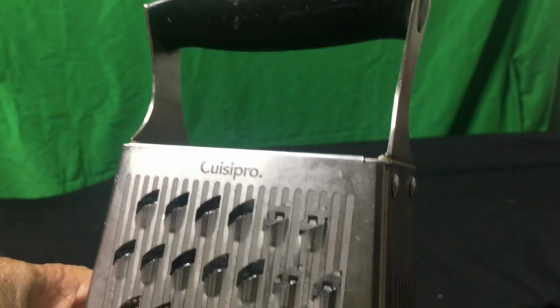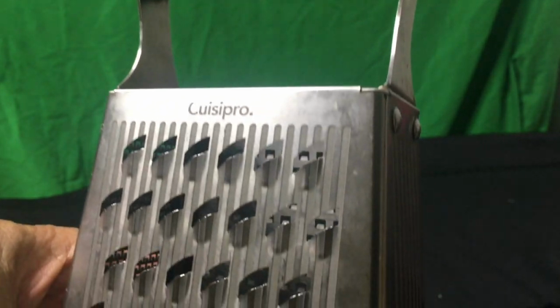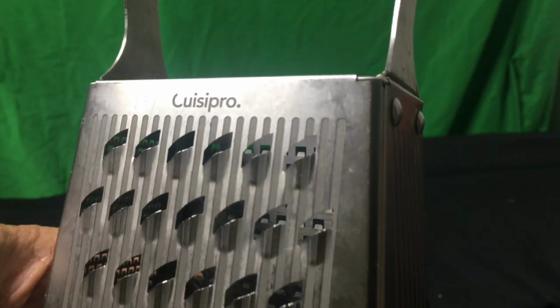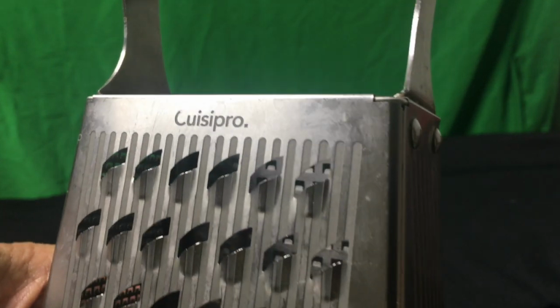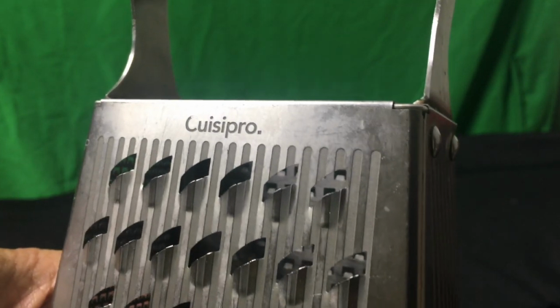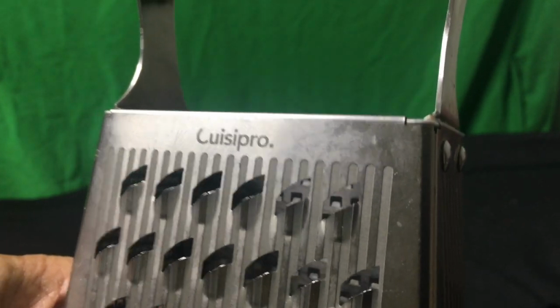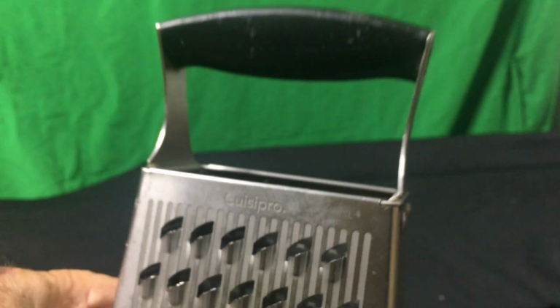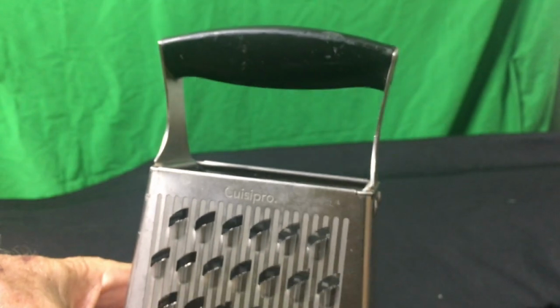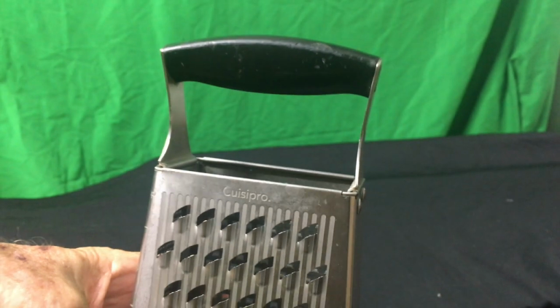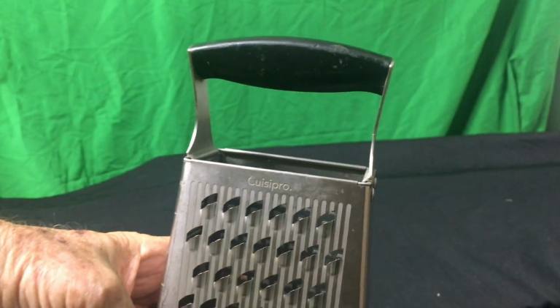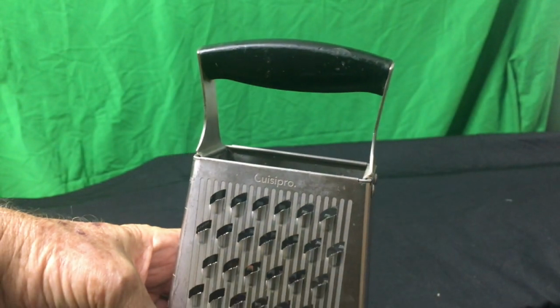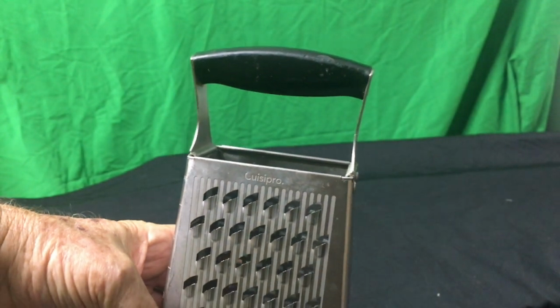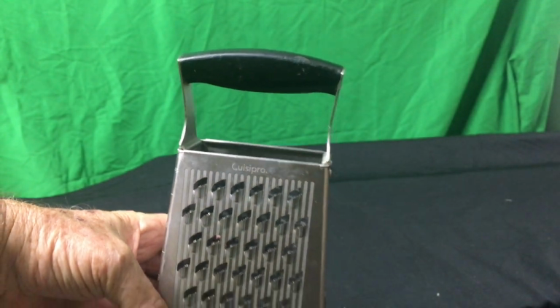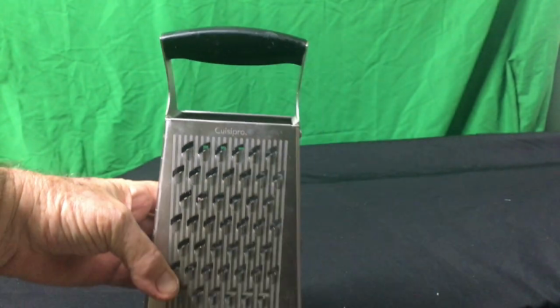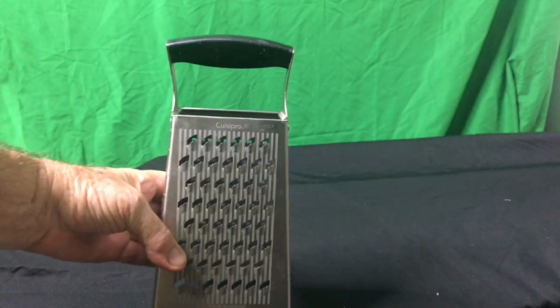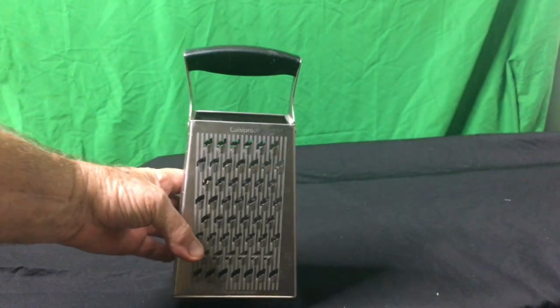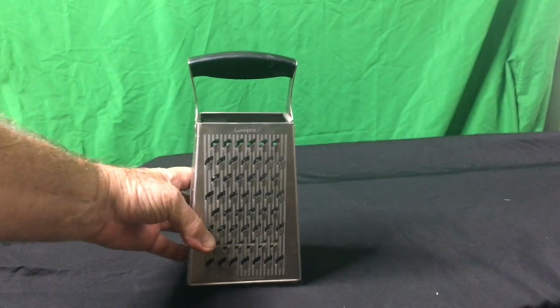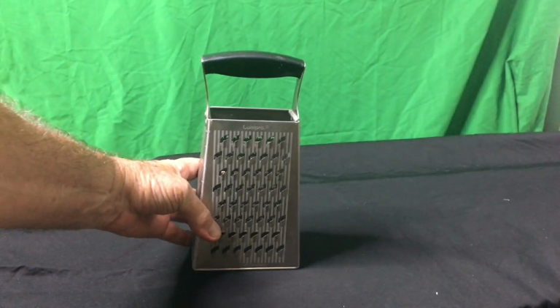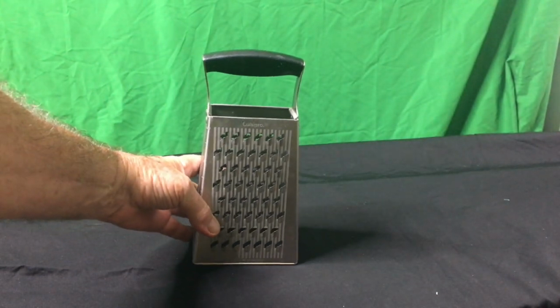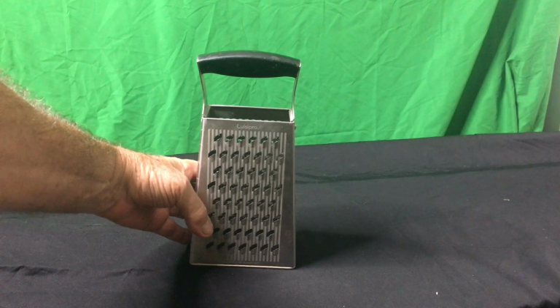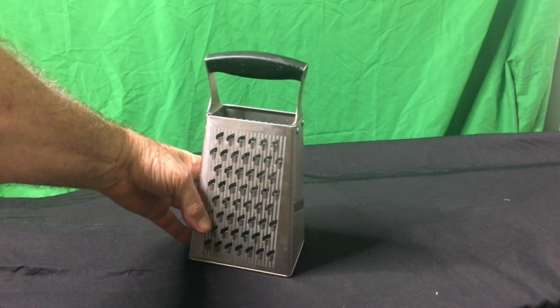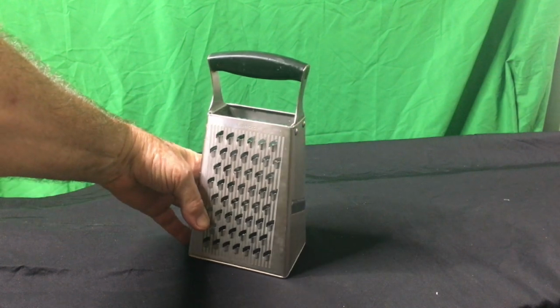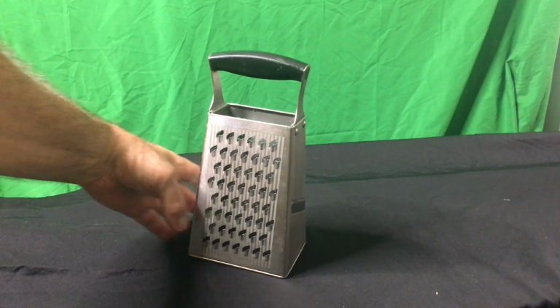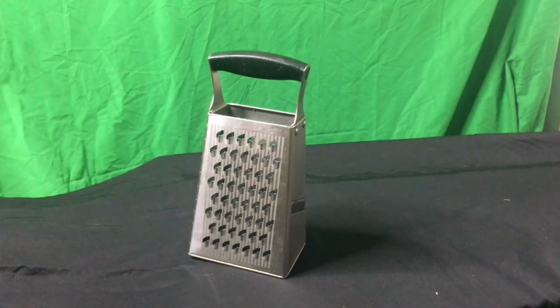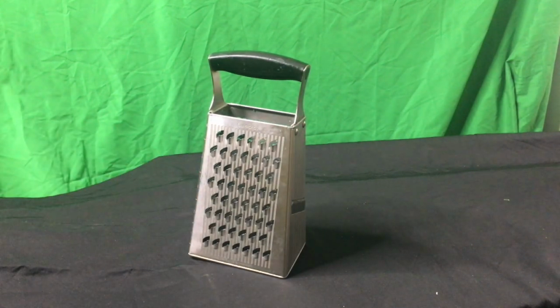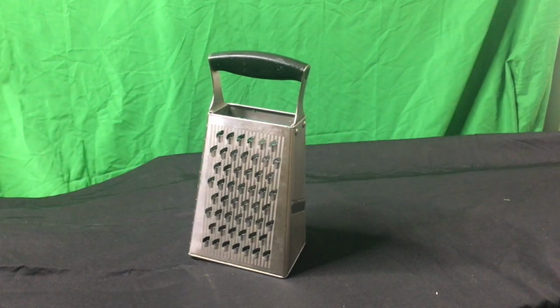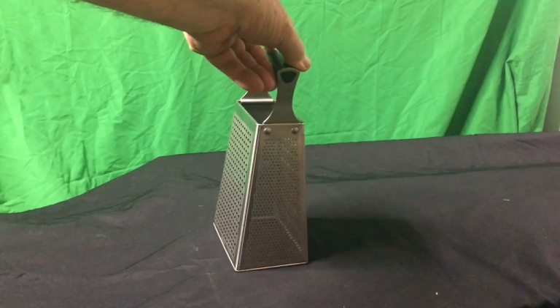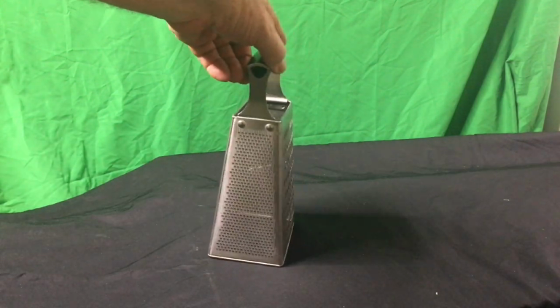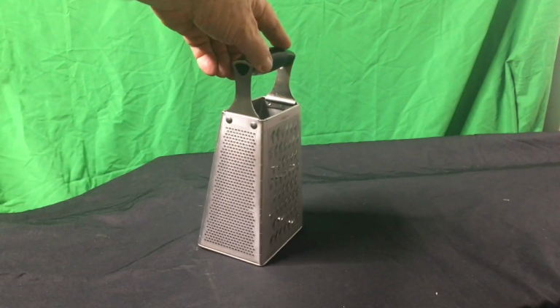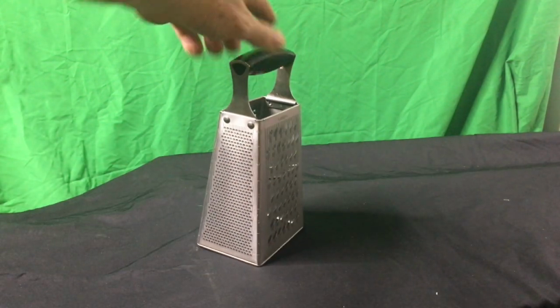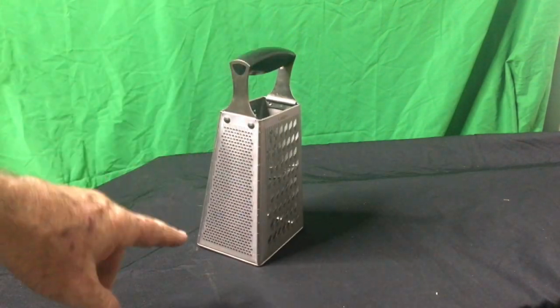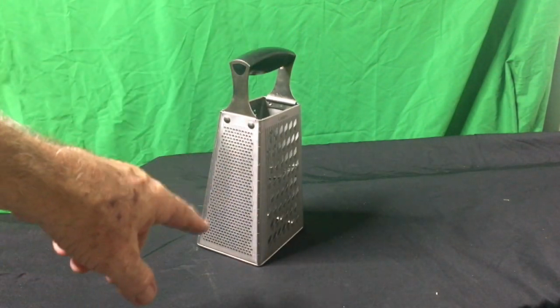Quasipro four-sided stainless grater. This is an amazing tool. Had it for years and years and it looks brand new. It has all kinds of functions — as you can see, it's four-sided.